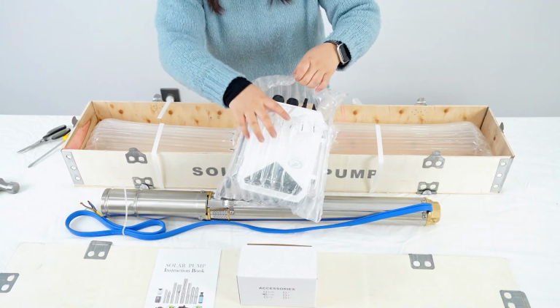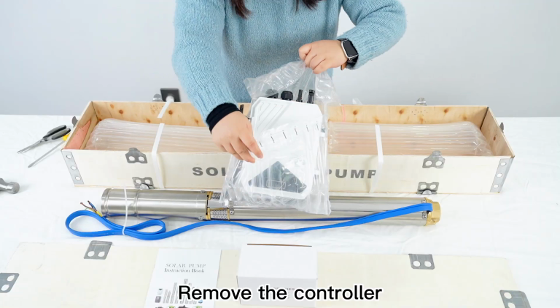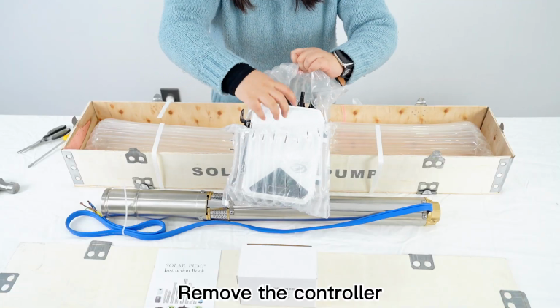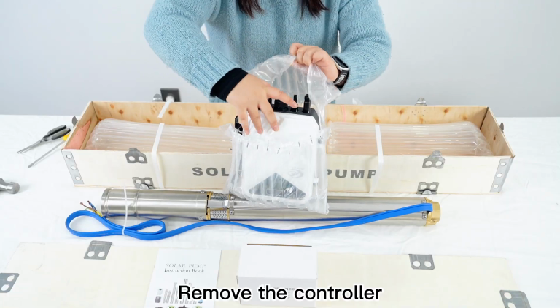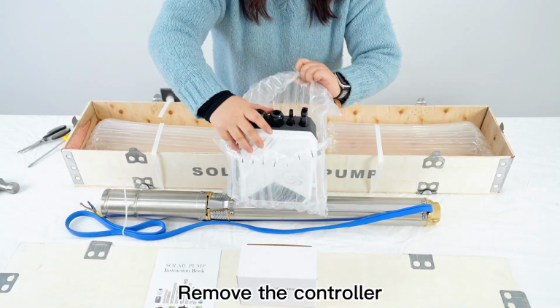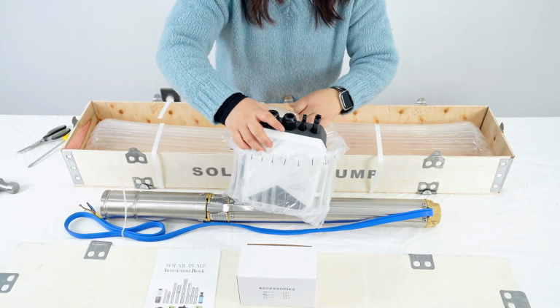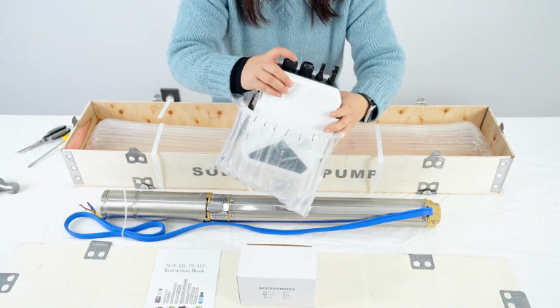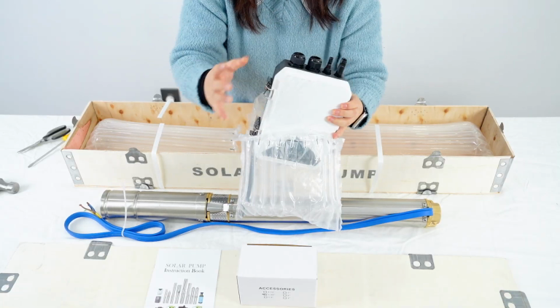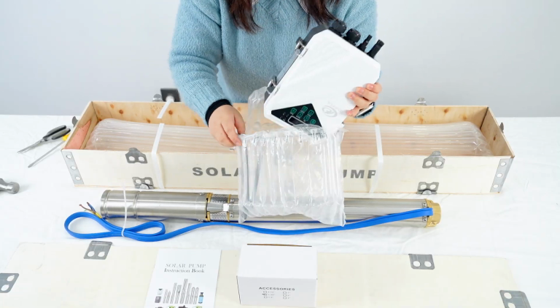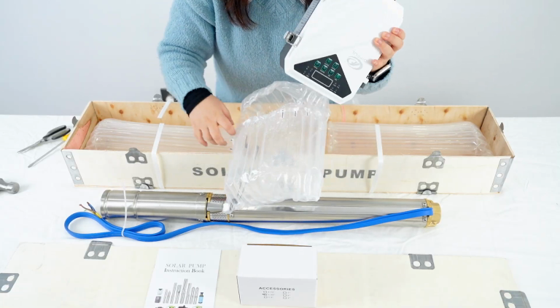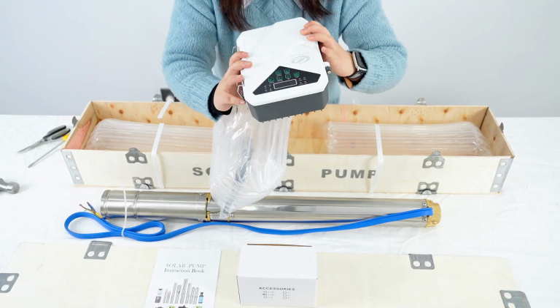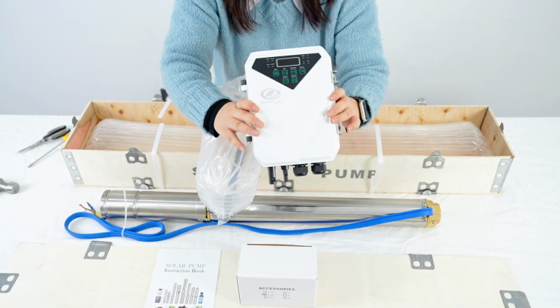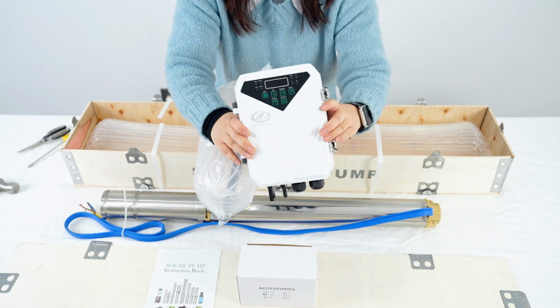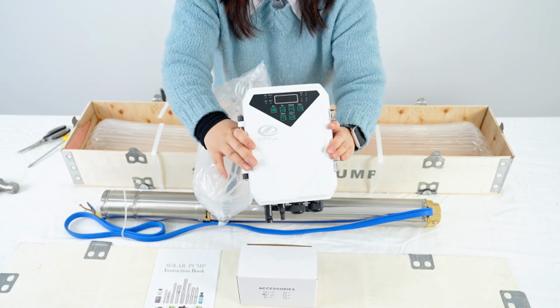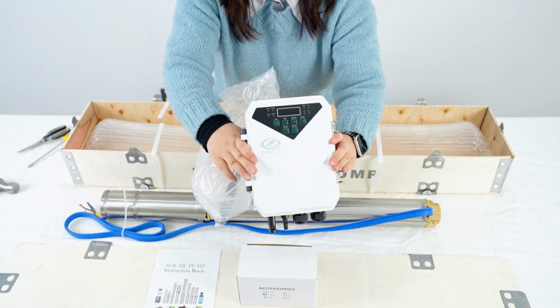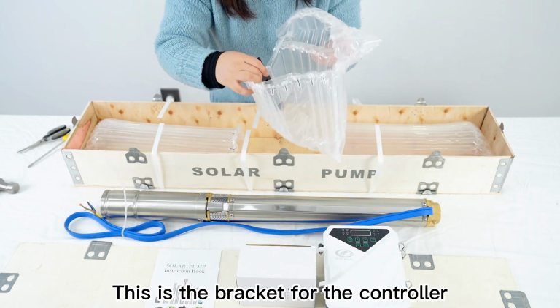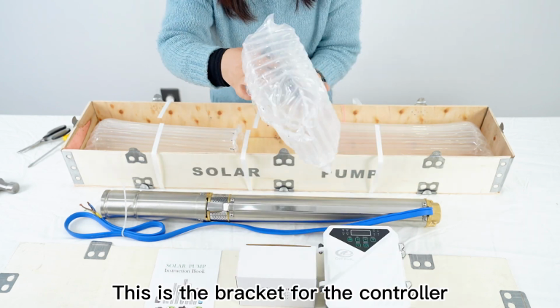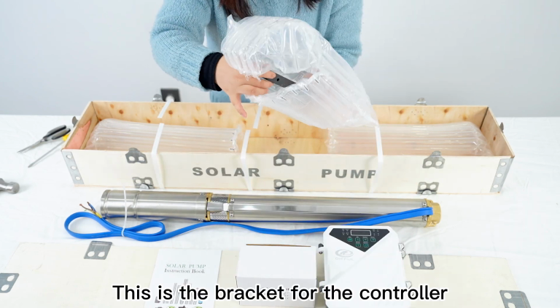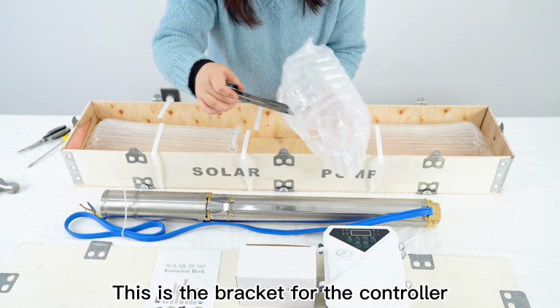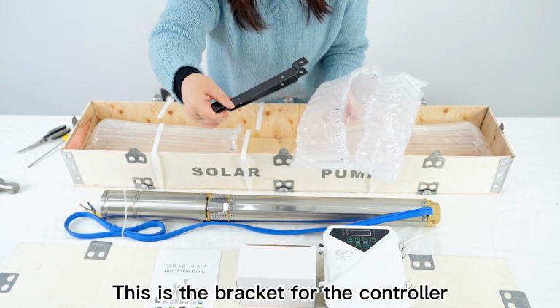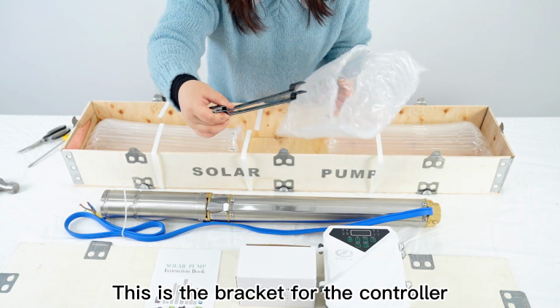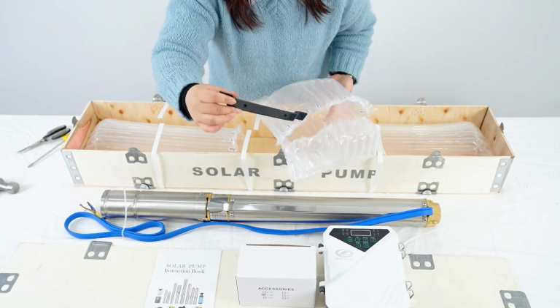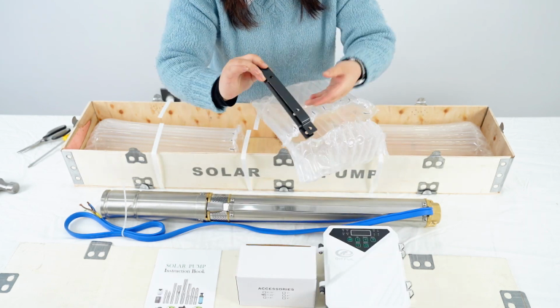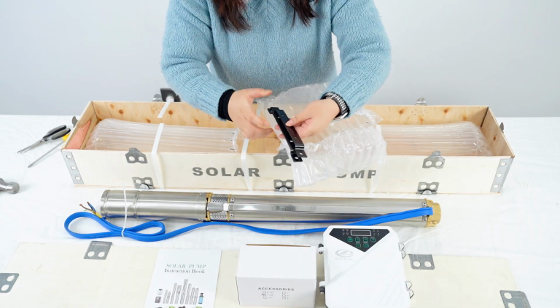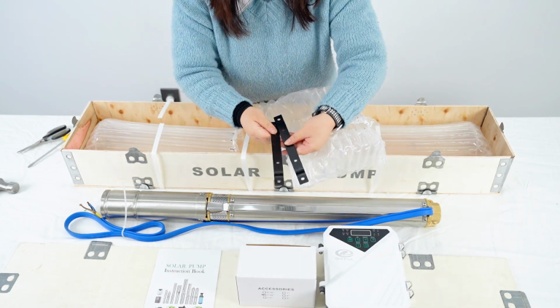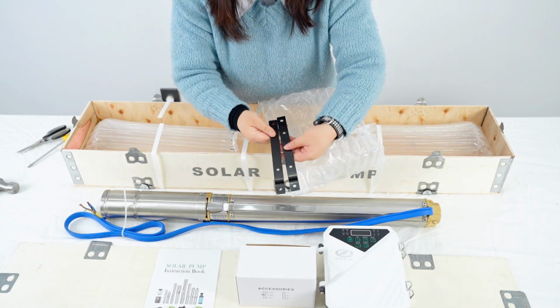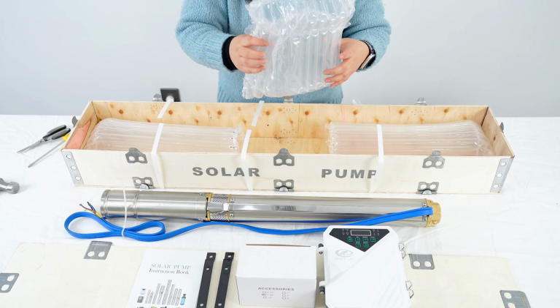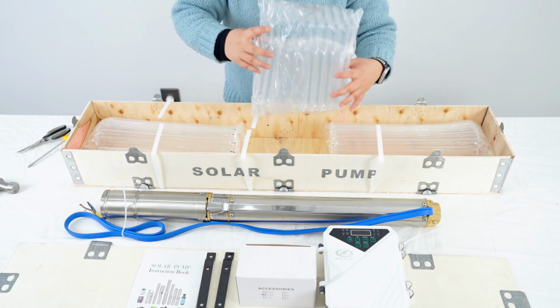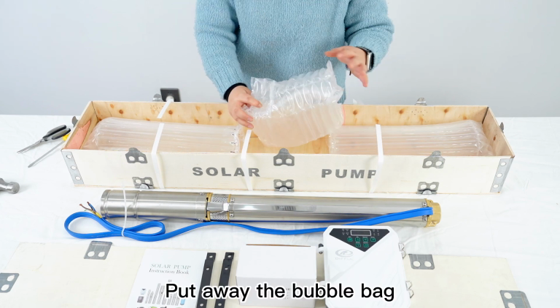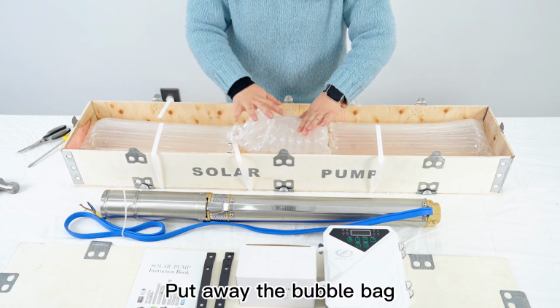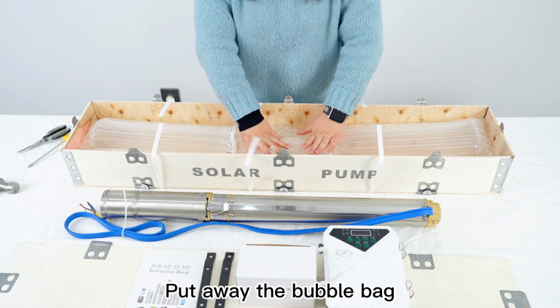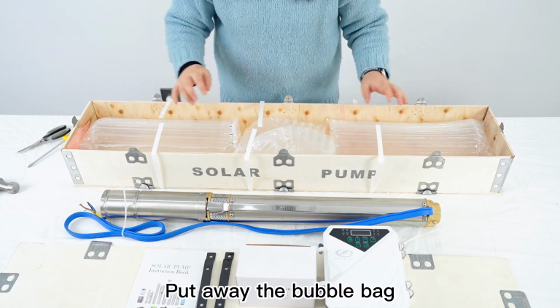Remove the controller. This is the bracket for the controller. Put away the bubble bag.